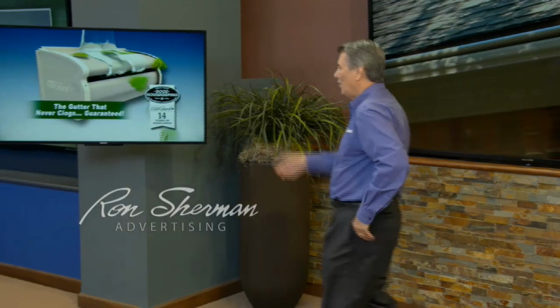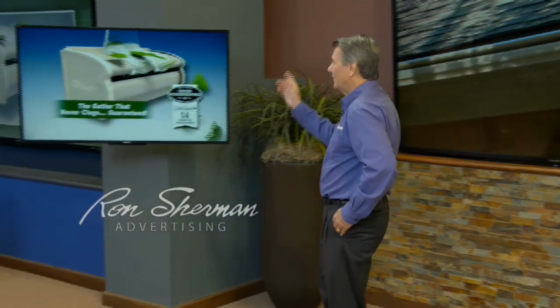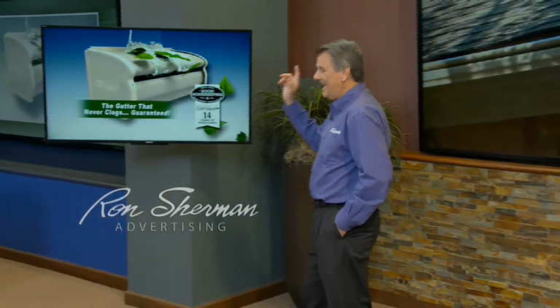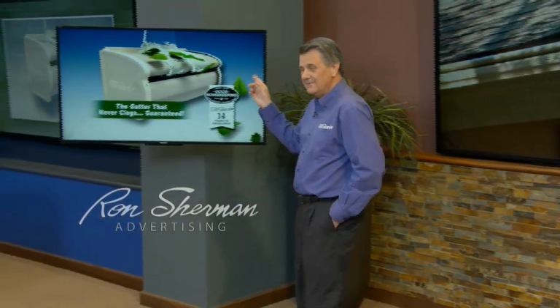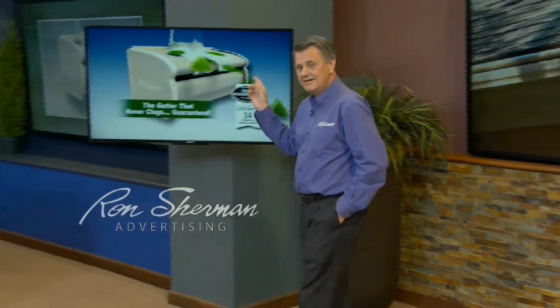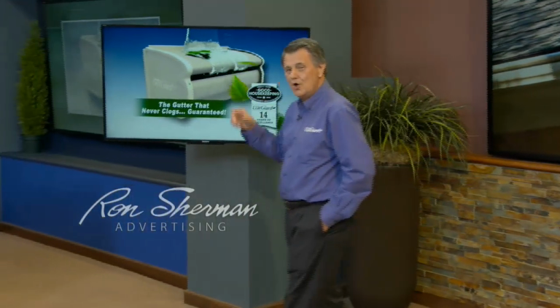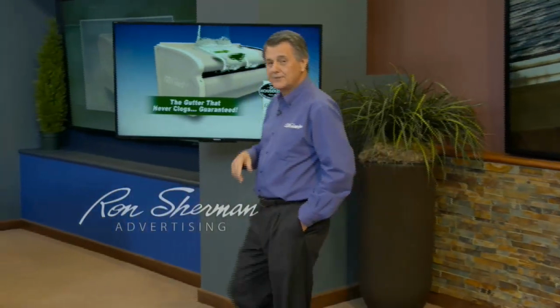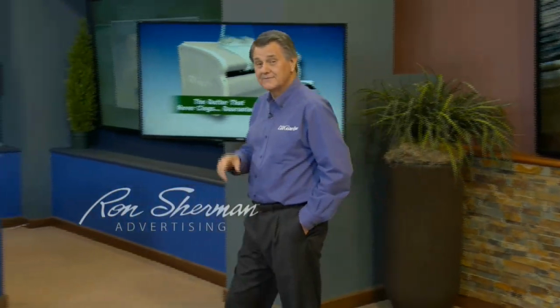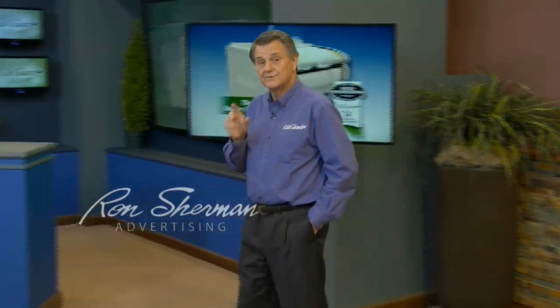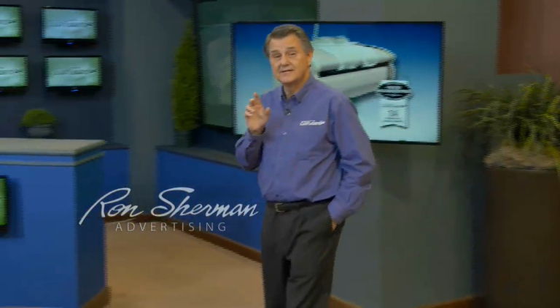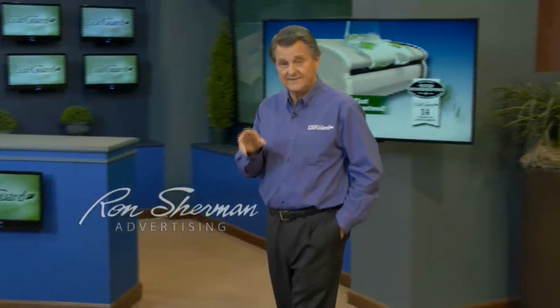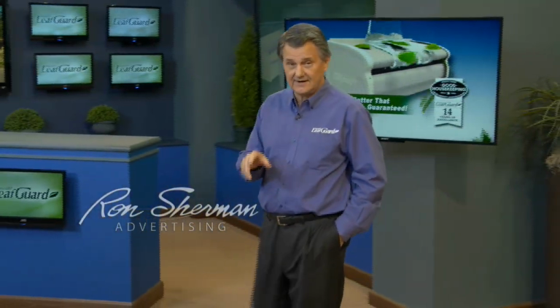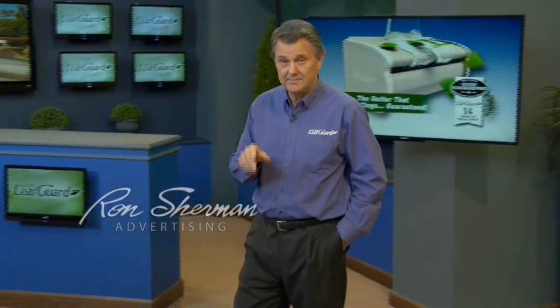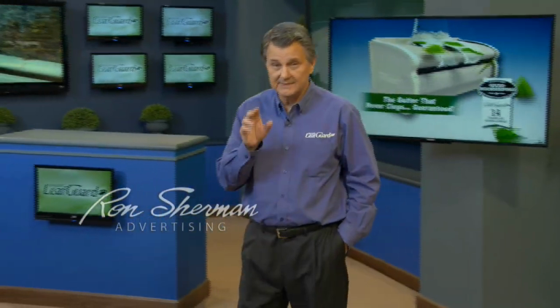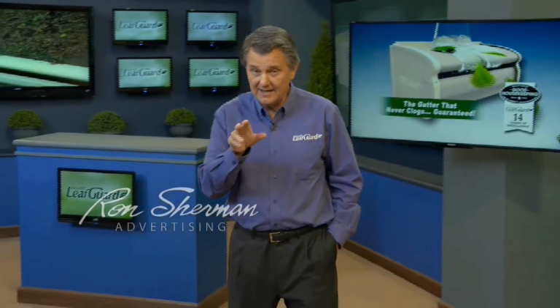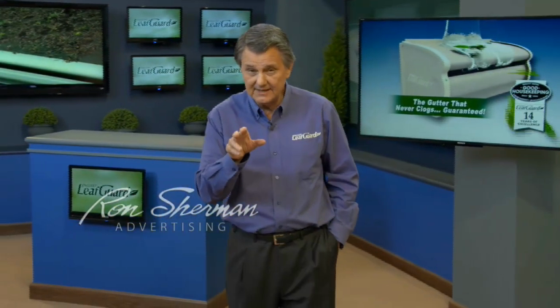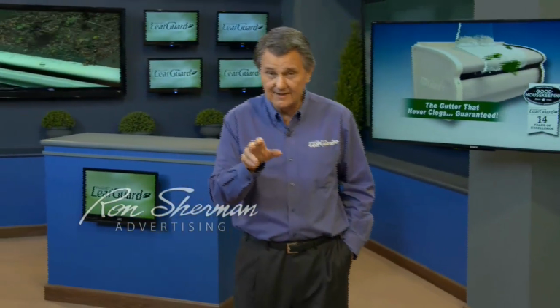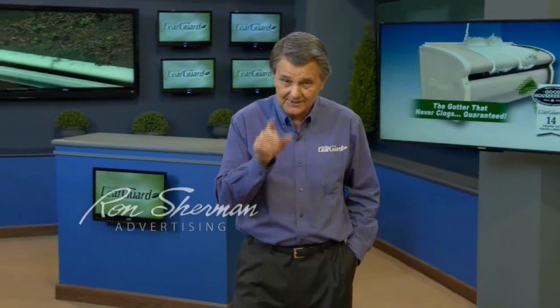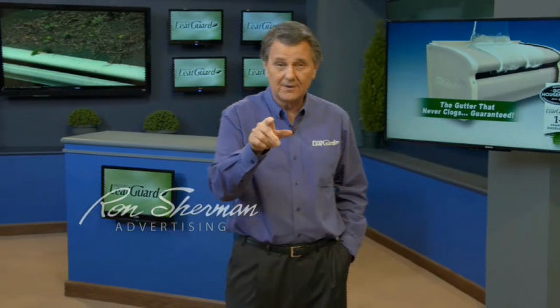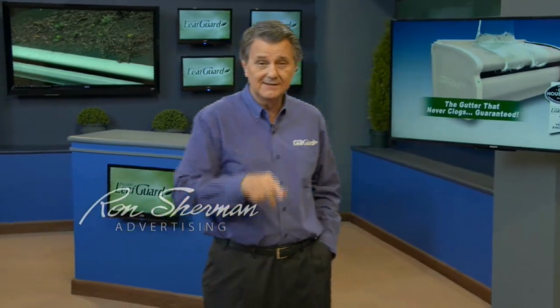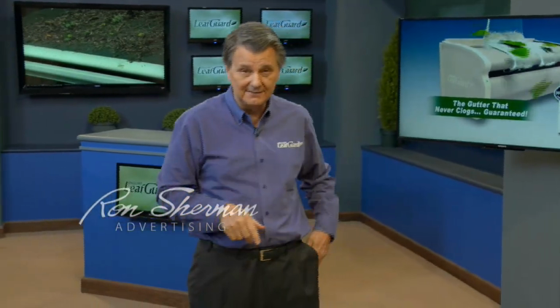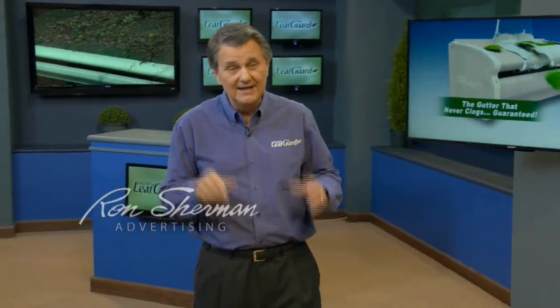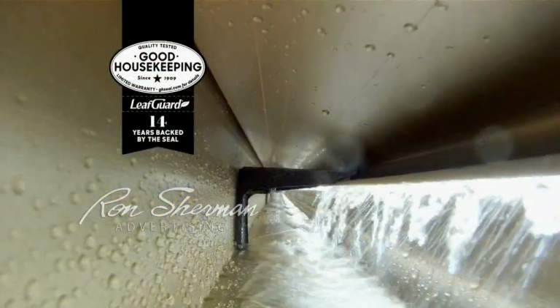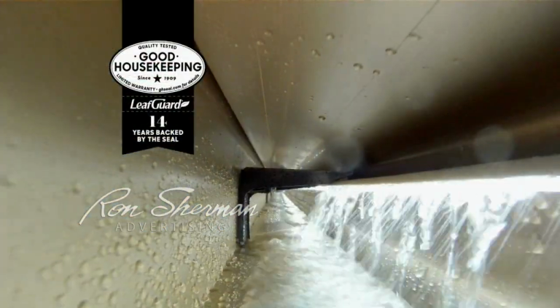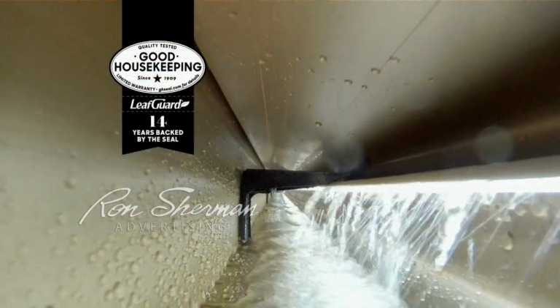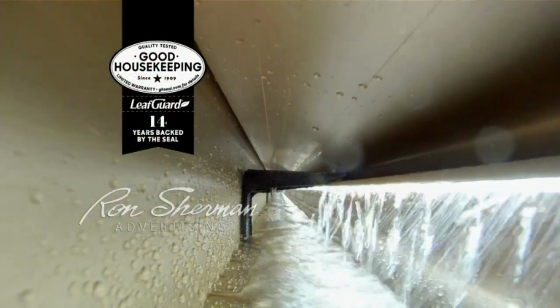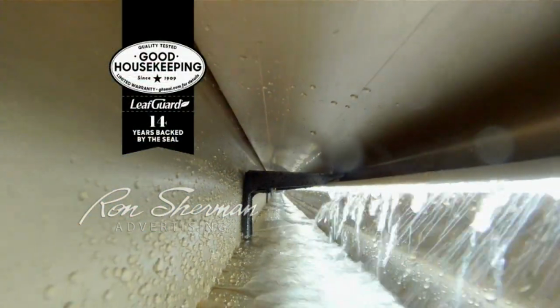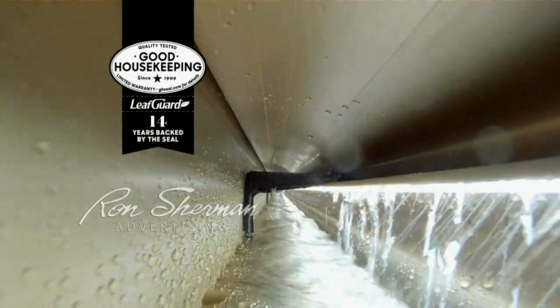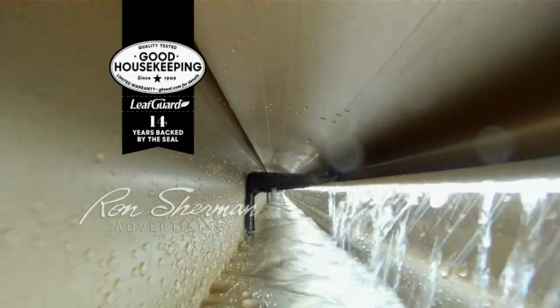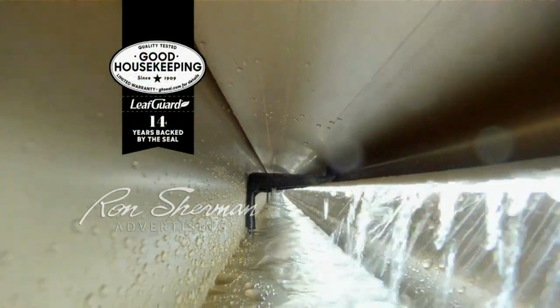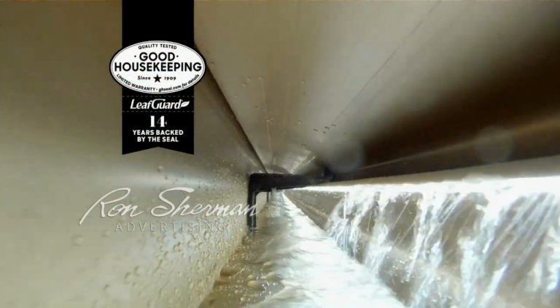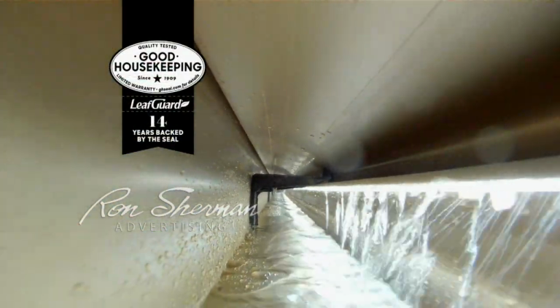Over a half a million homeowners have chosen LeafGuard. Remember, the top's not a cover, it's part of the gutter. It's earned the Good Housekeeping Seal 14 years in a row.